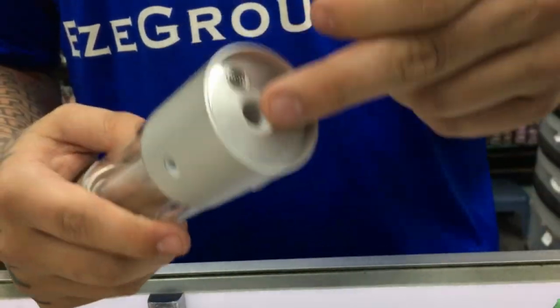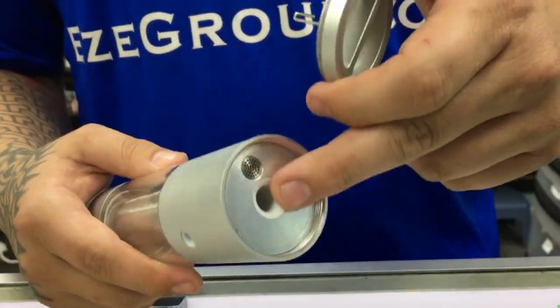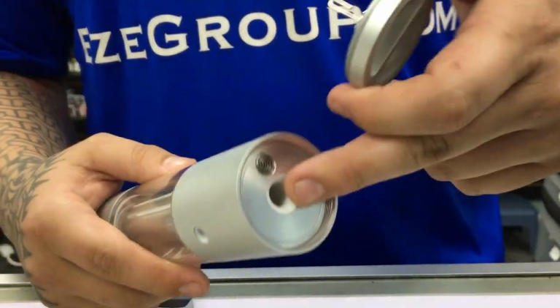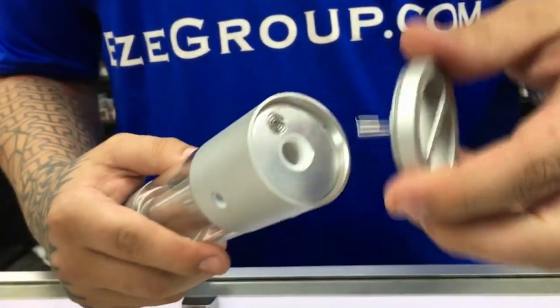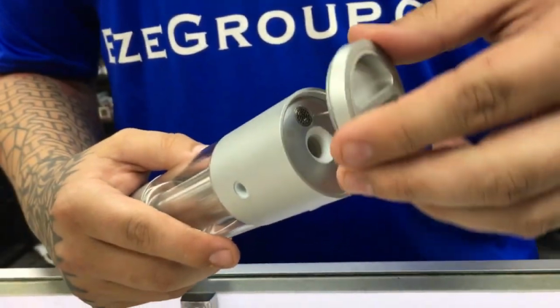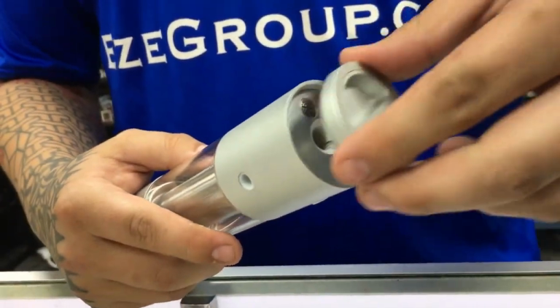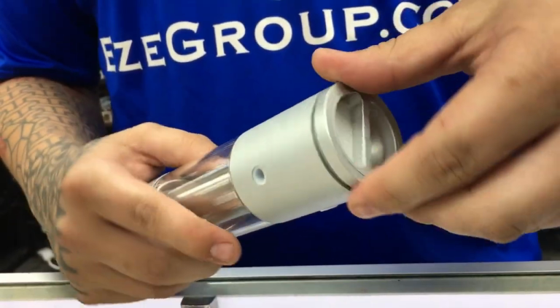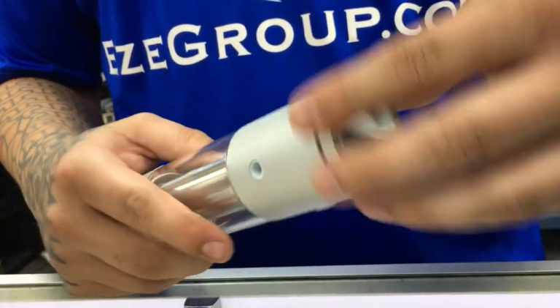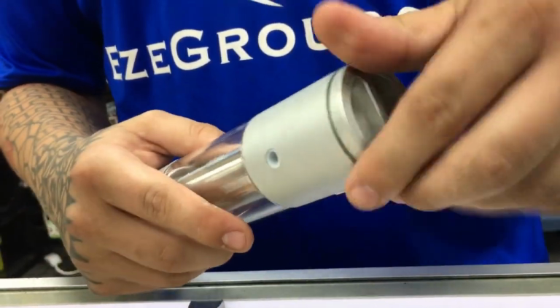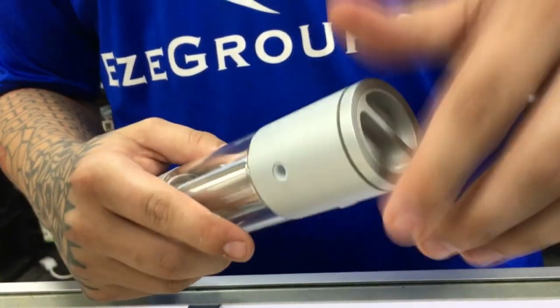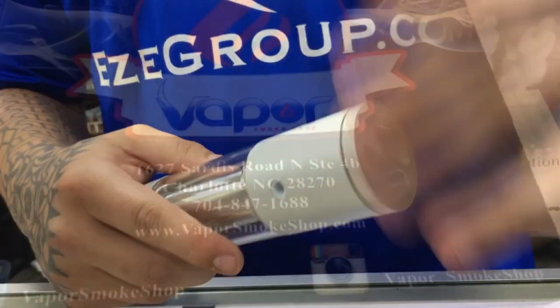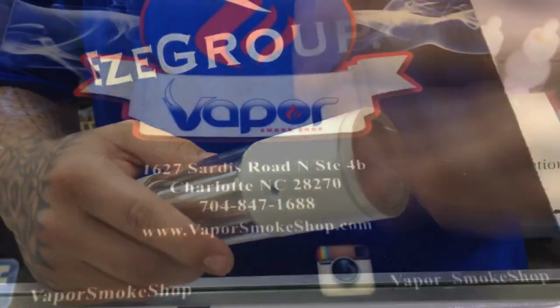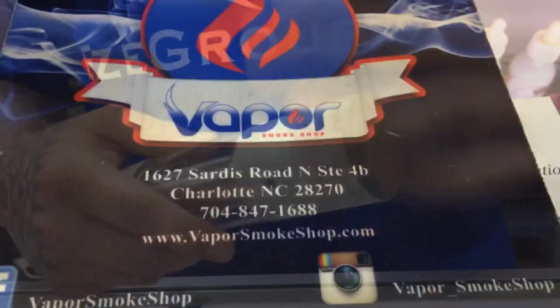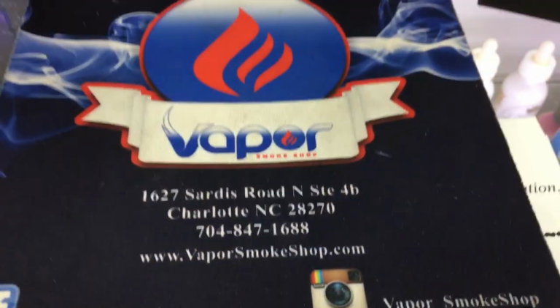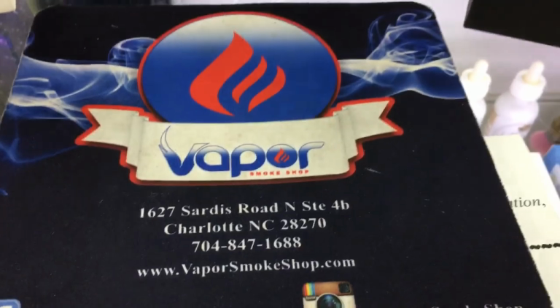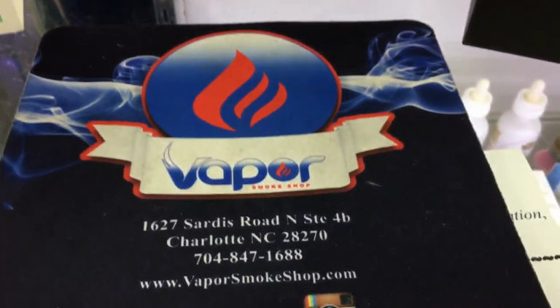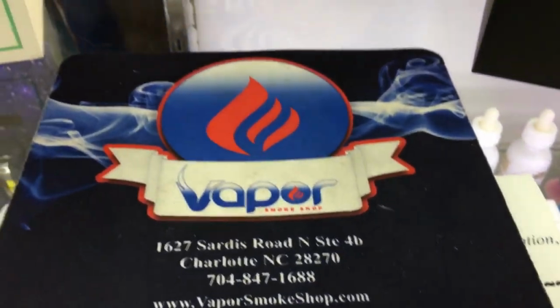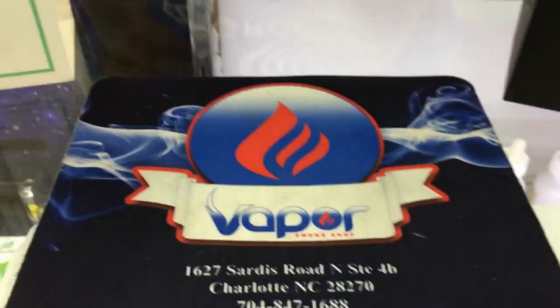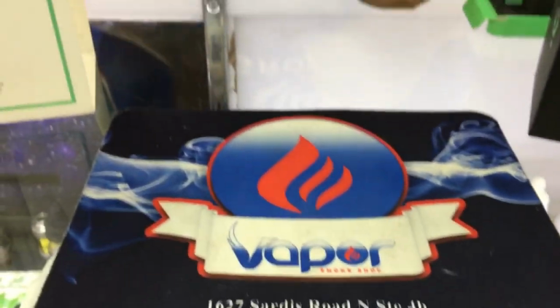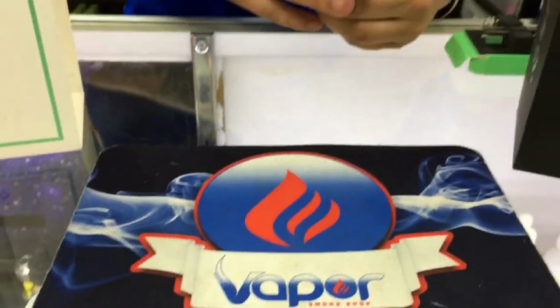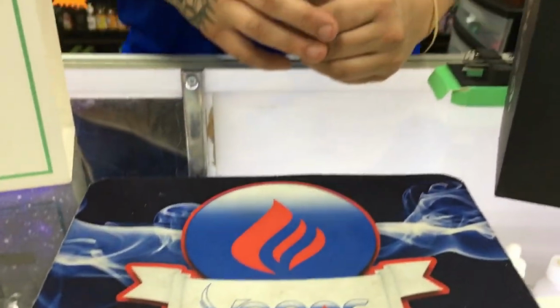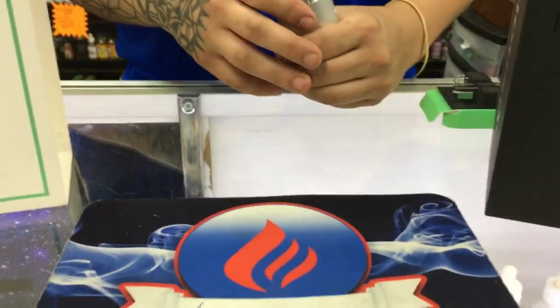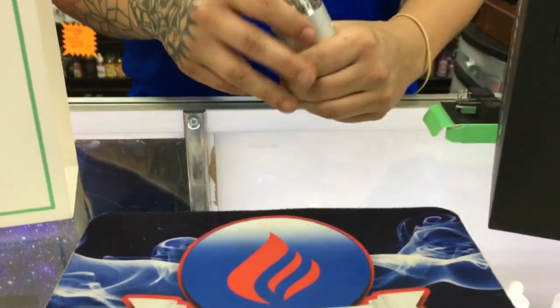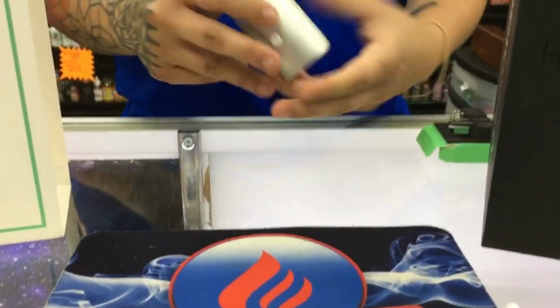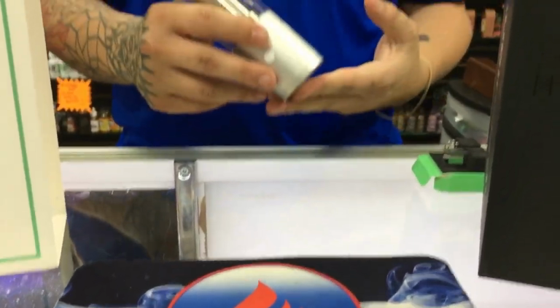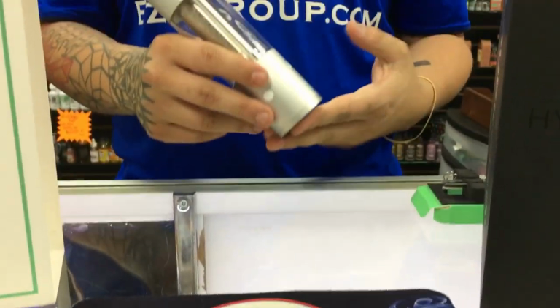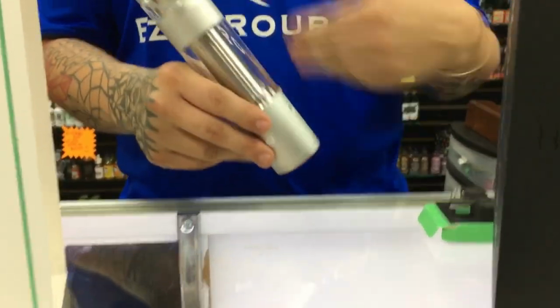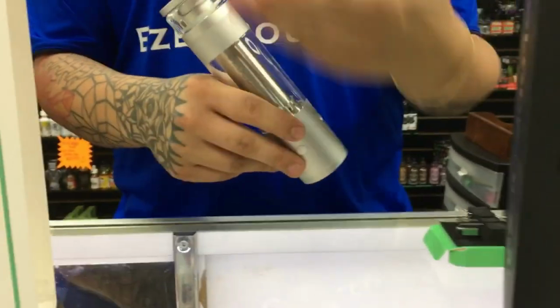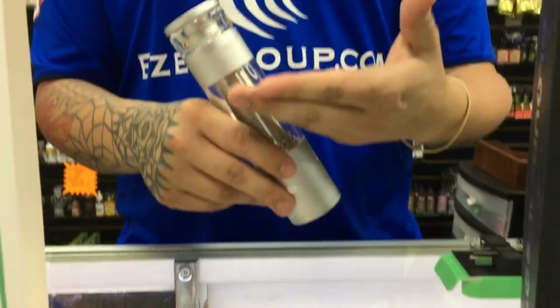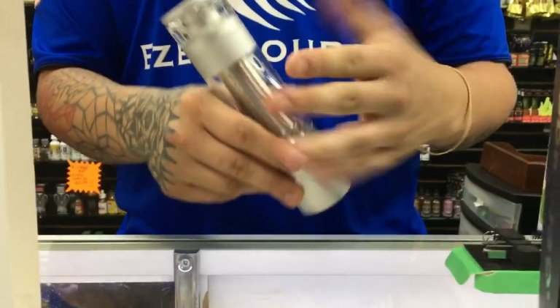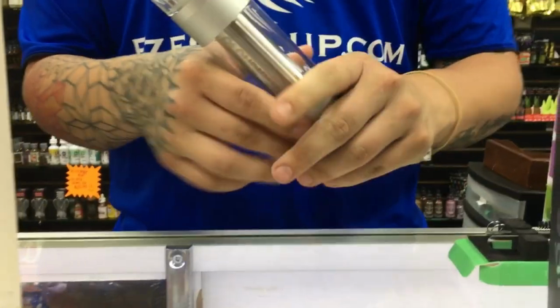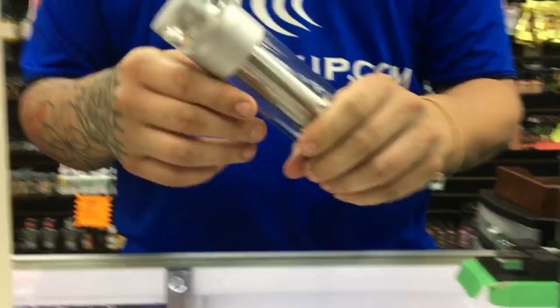Once the bowl itself is packed, you're just going to screw this device back on. Now that we know how to turn the device on and pack the bowl, we'll get into the rest of the device.